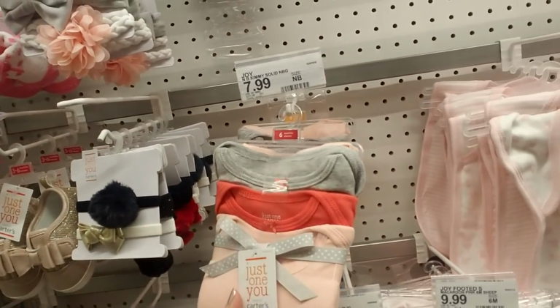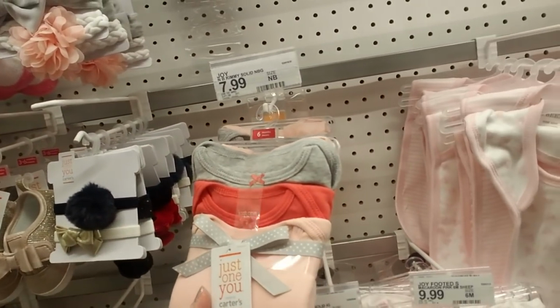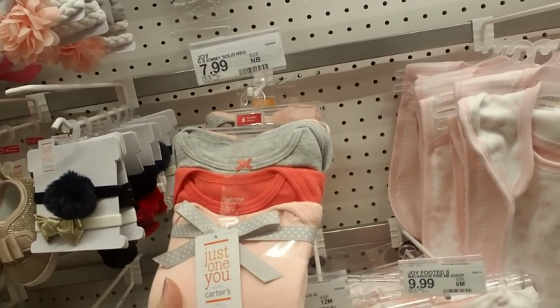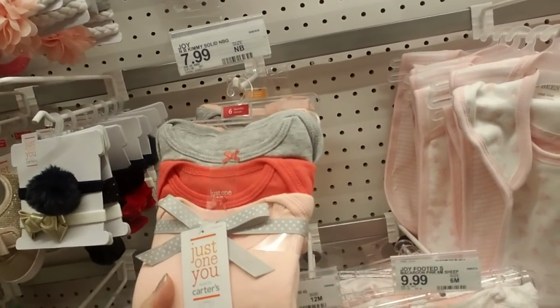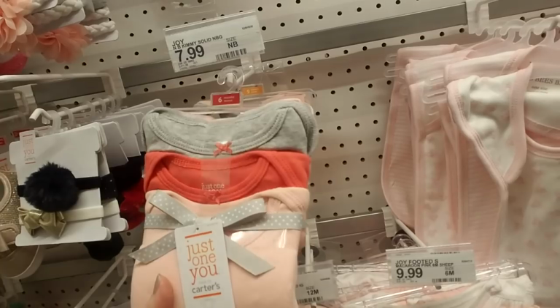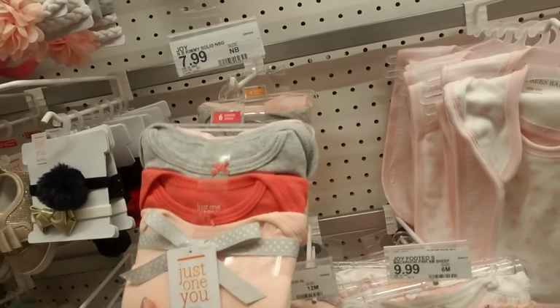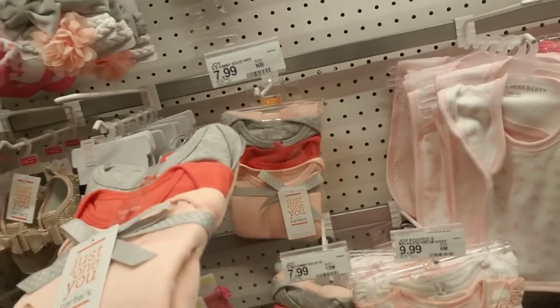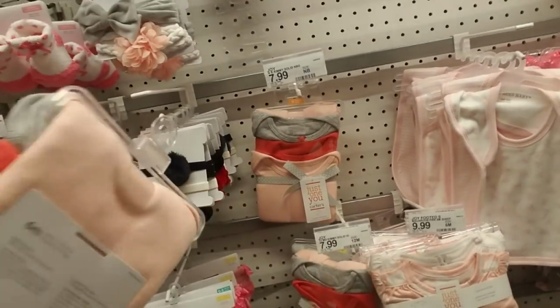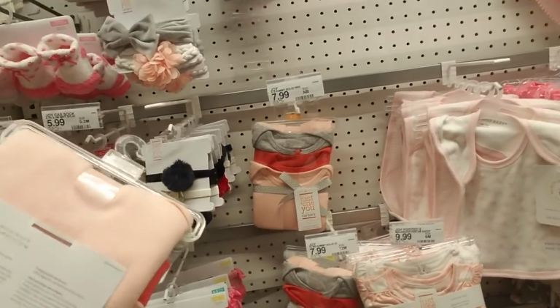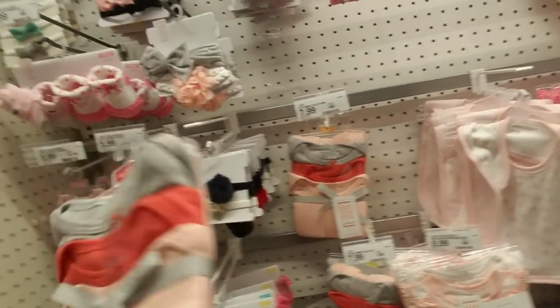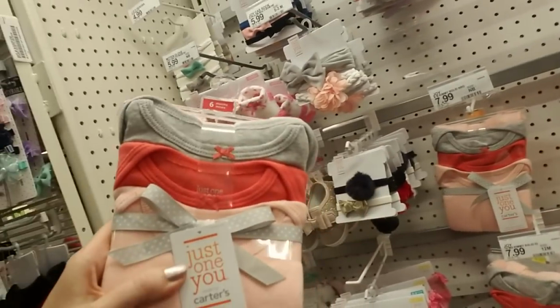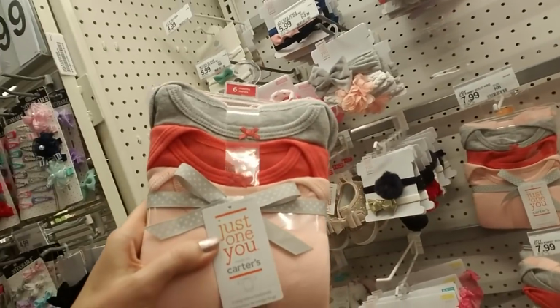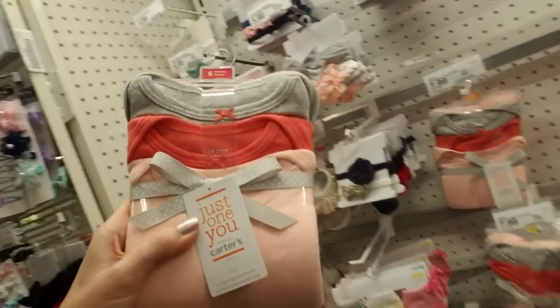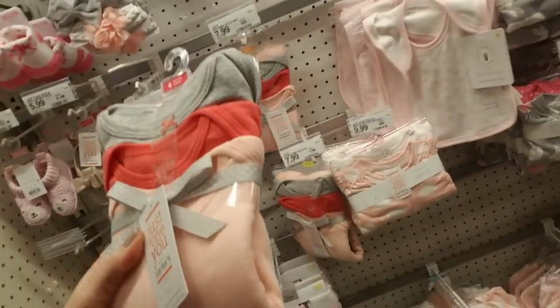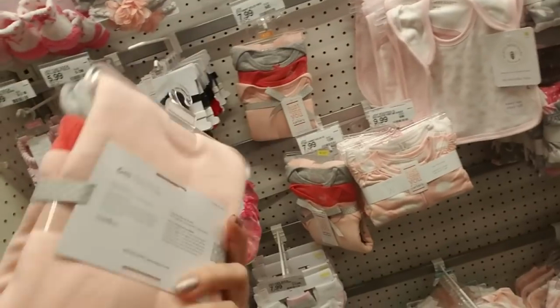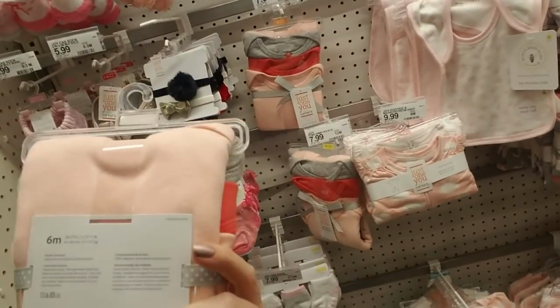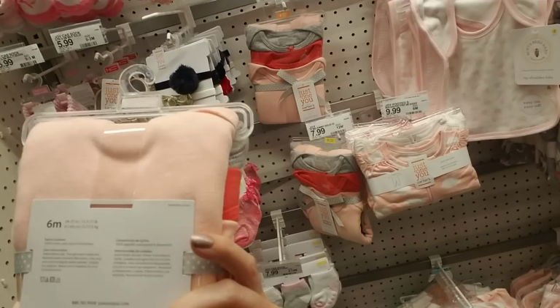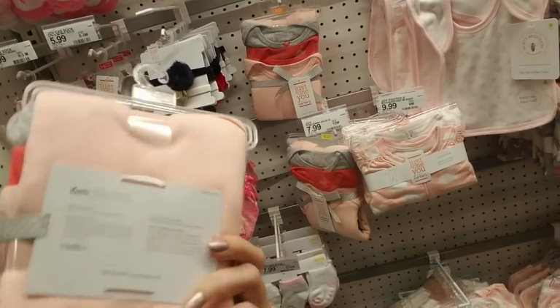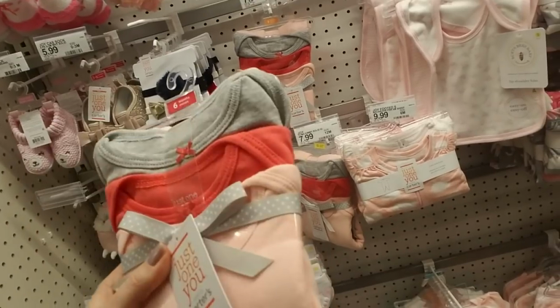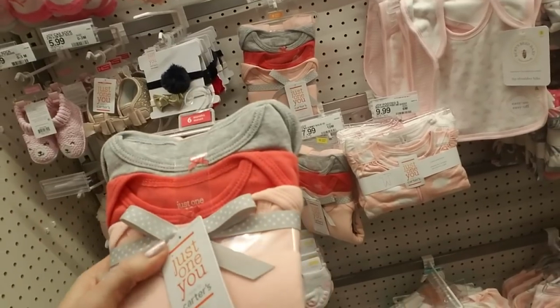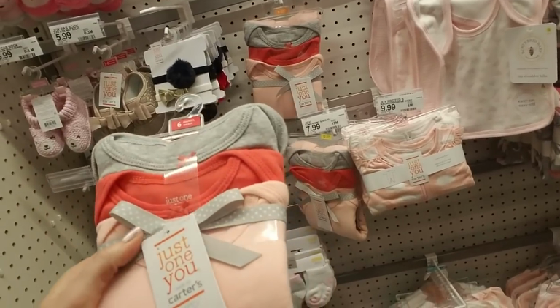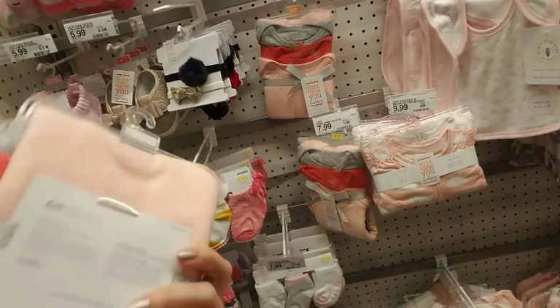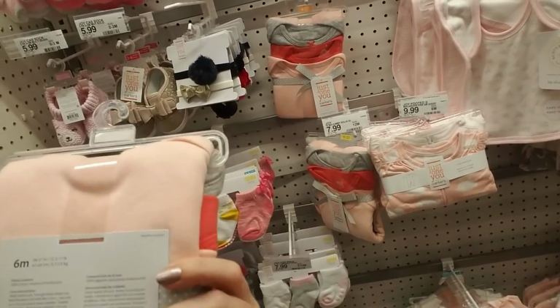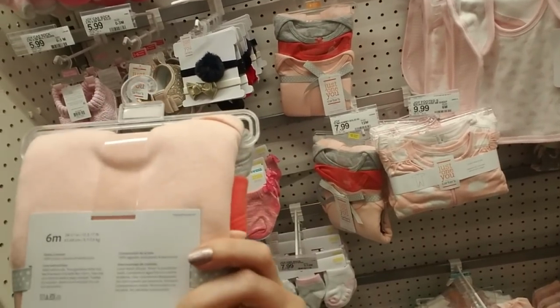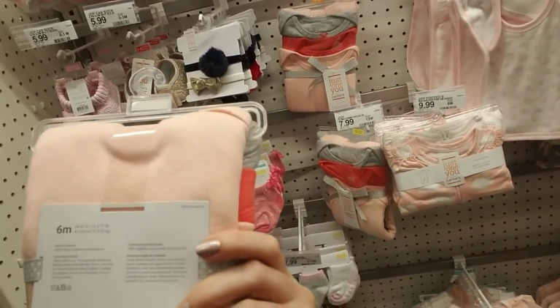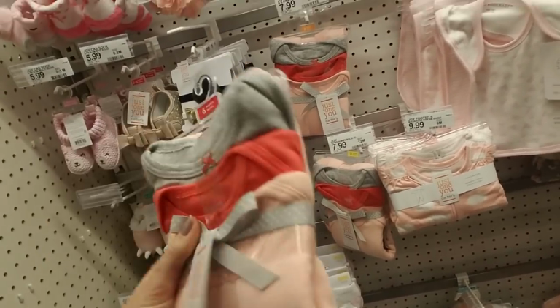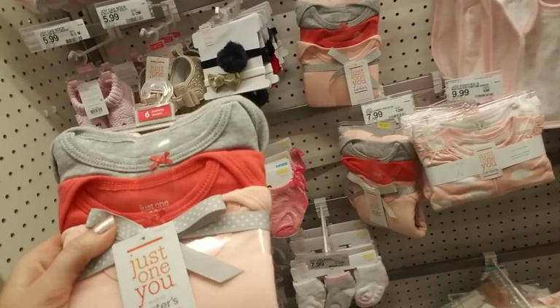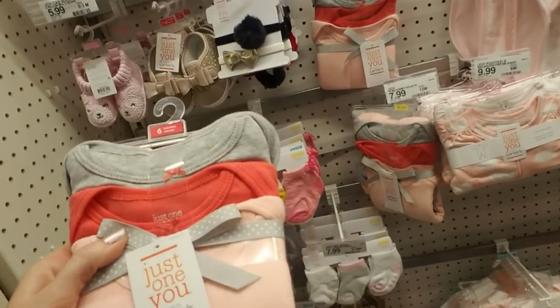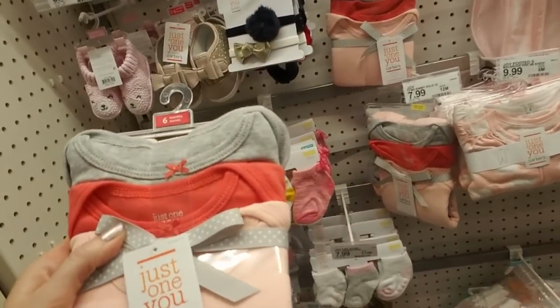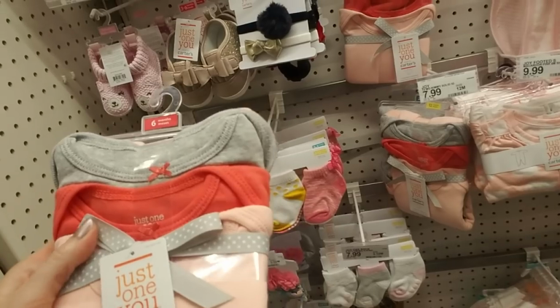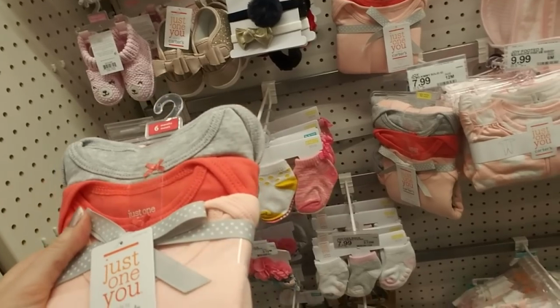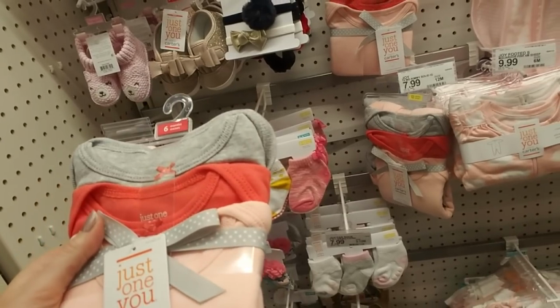And then you have the little bodysuits. If you have a baby, you will go through lots of these. They outgrow them pretty quickly — this is the six-month size — they really don't wear them long.